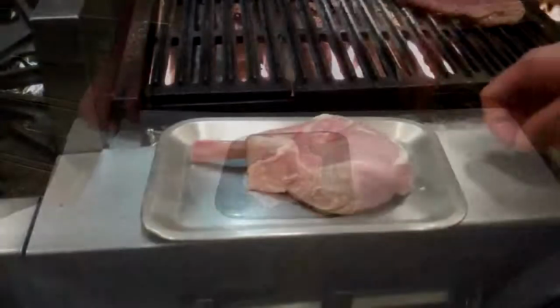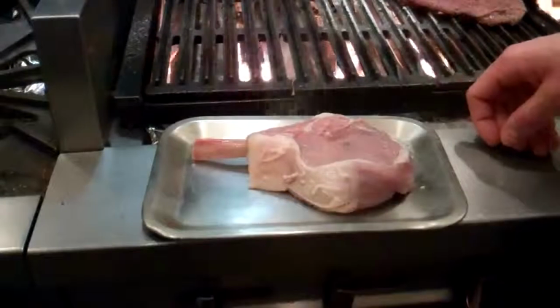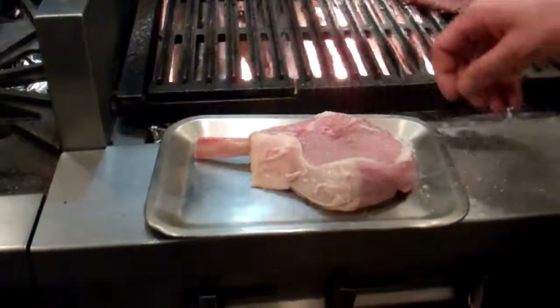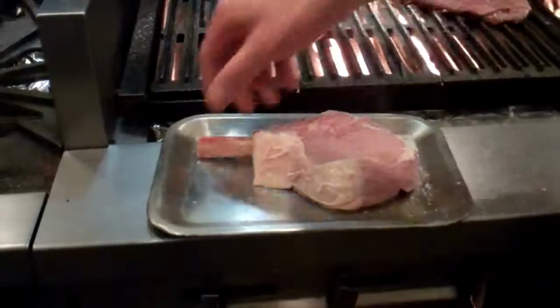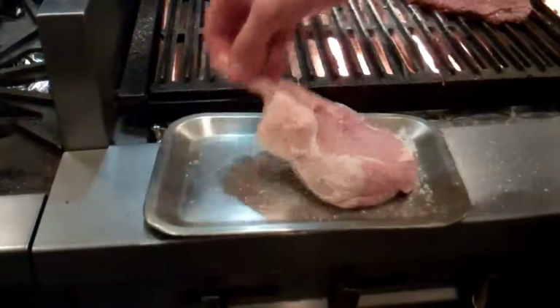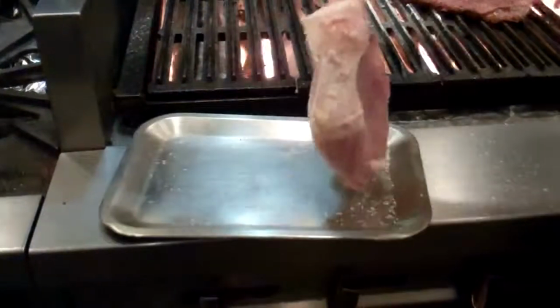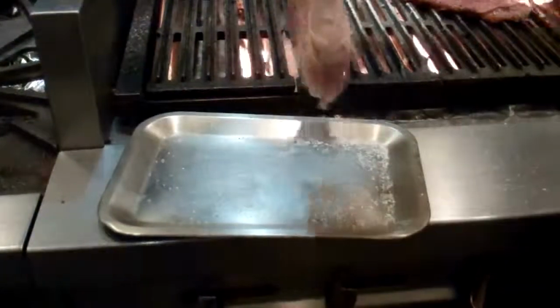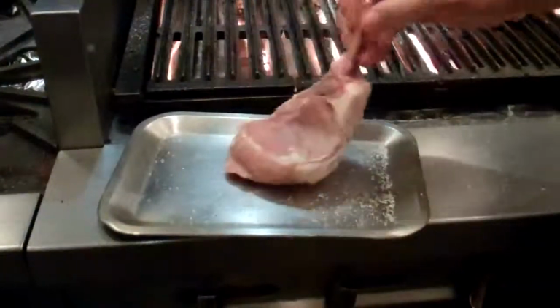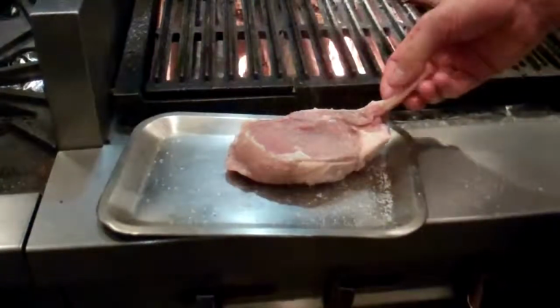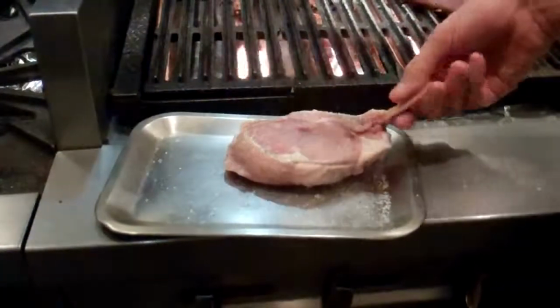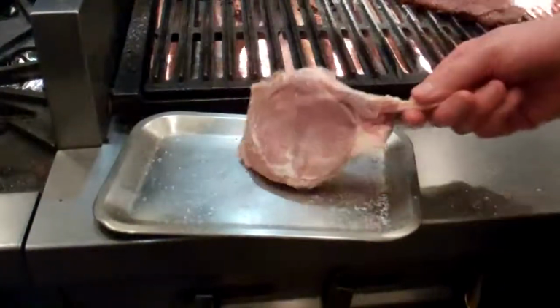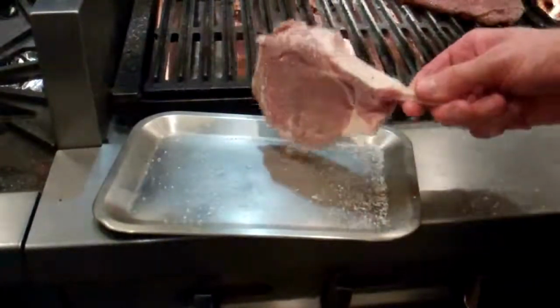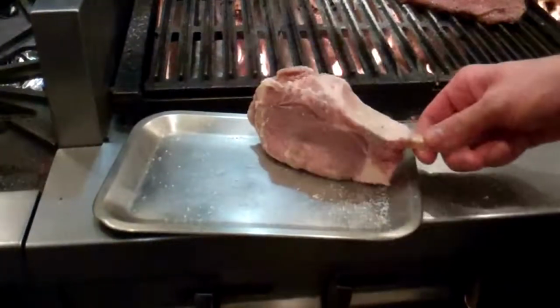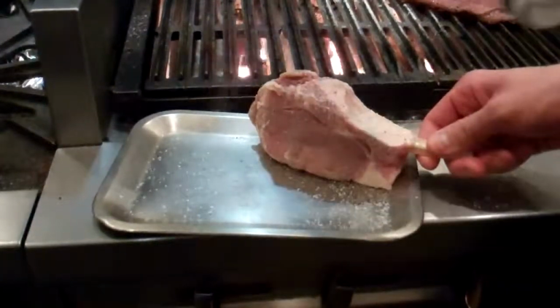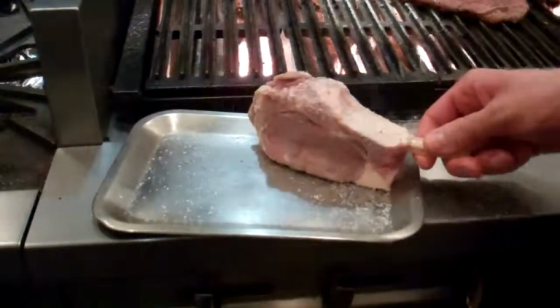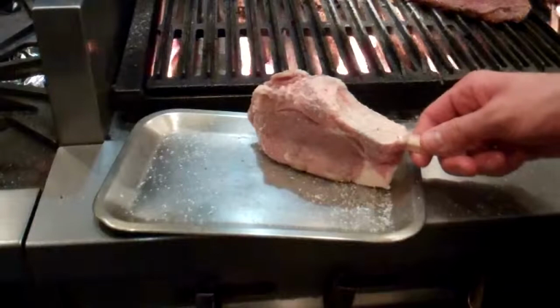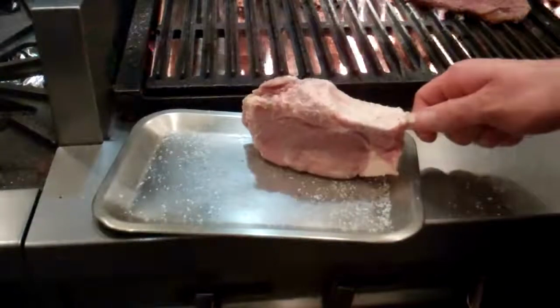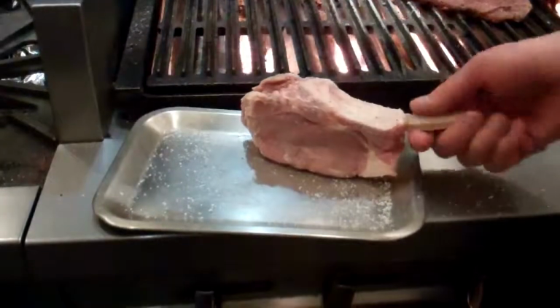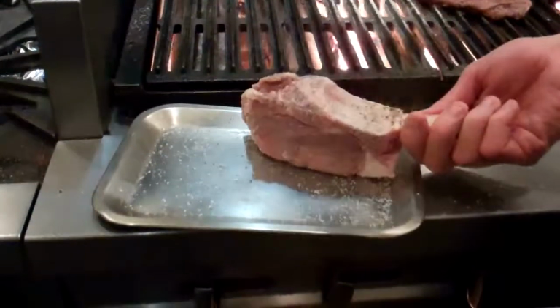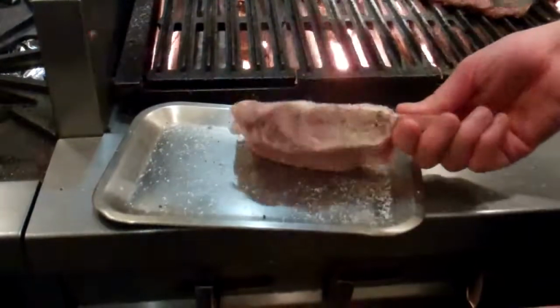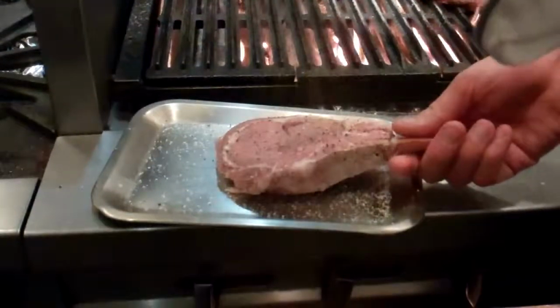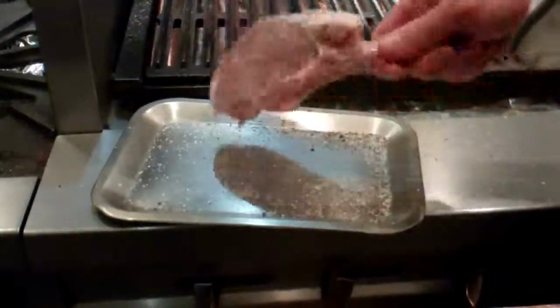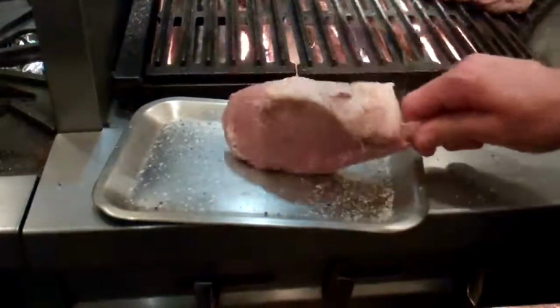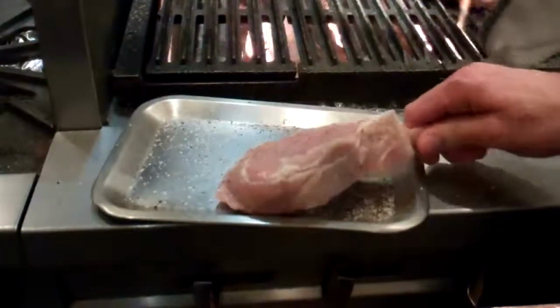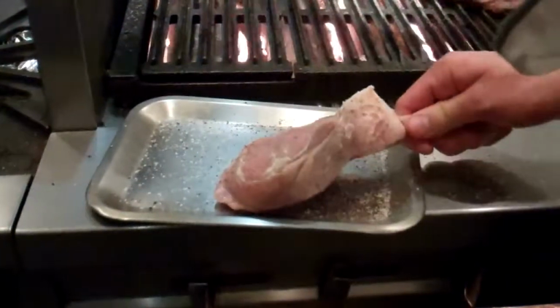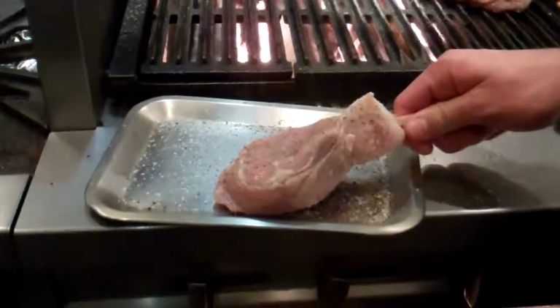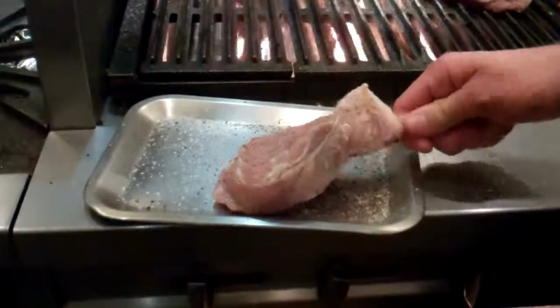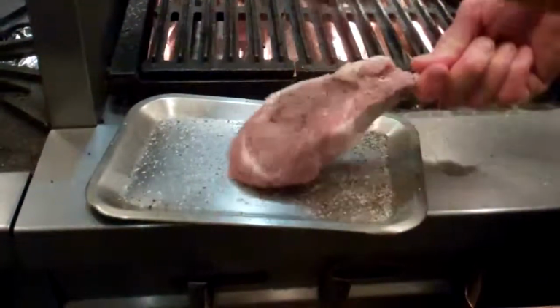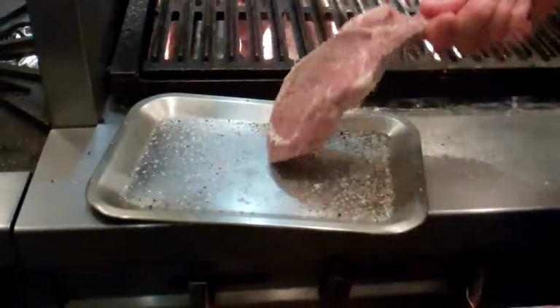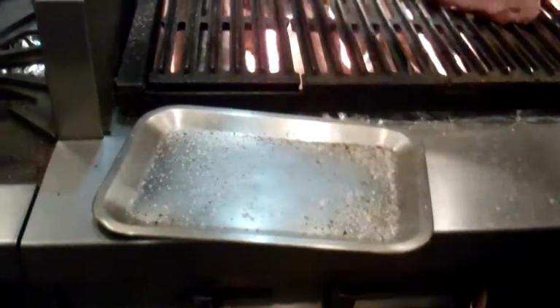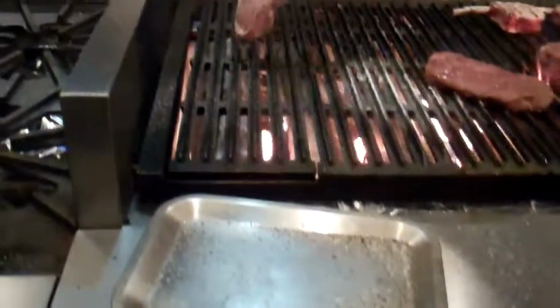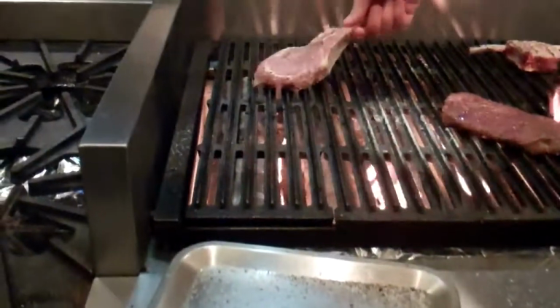To start the veal chop, we're going to season it generously on all sides with salt and pepper, and place it onto the grill.